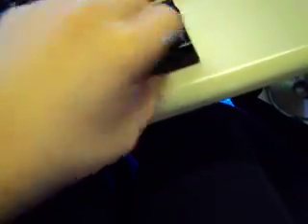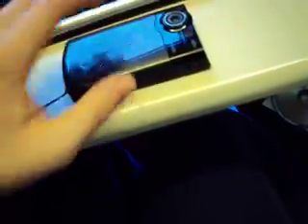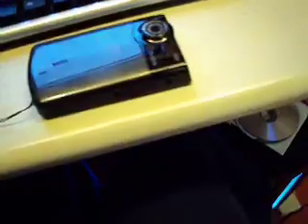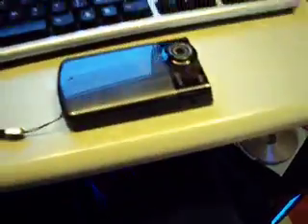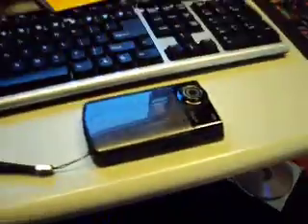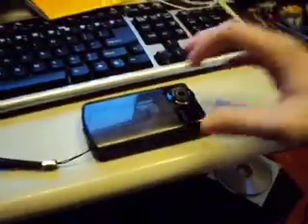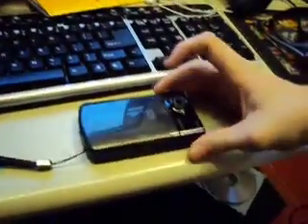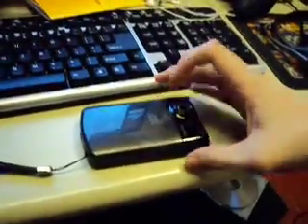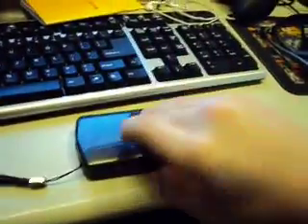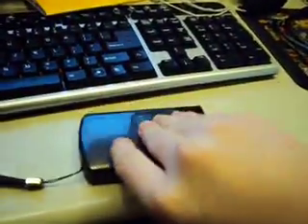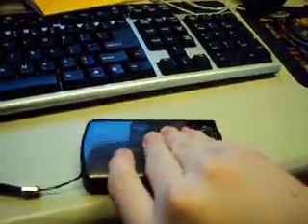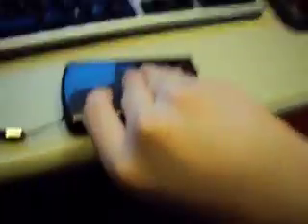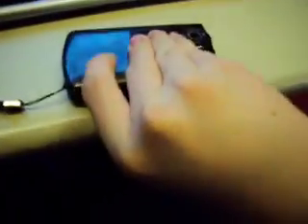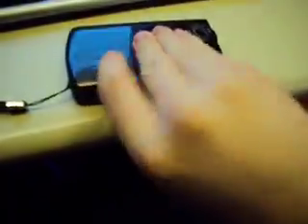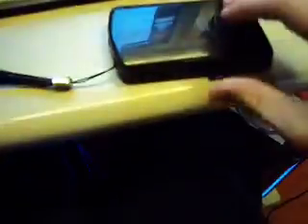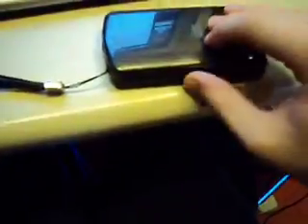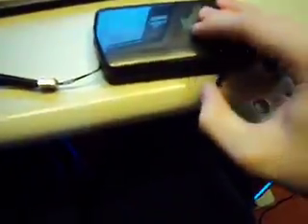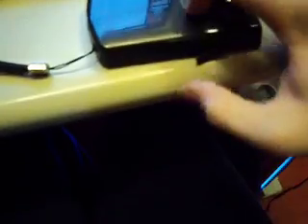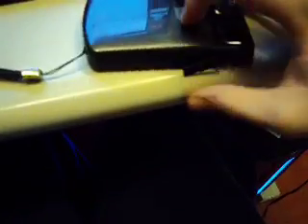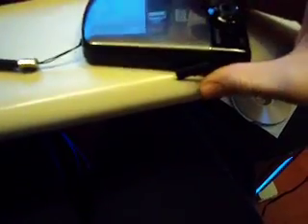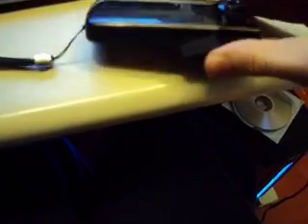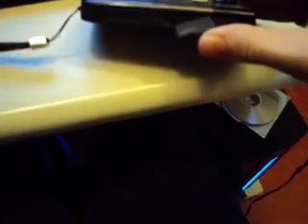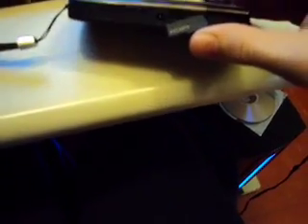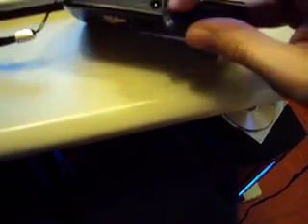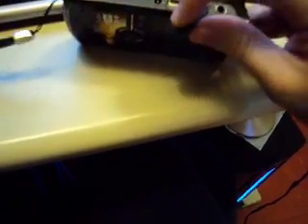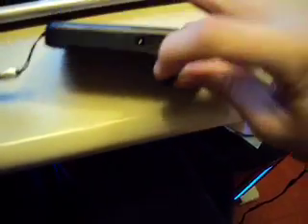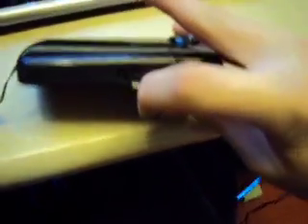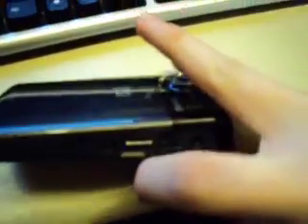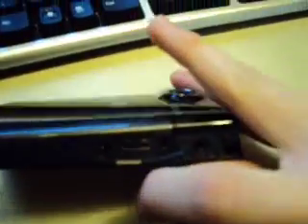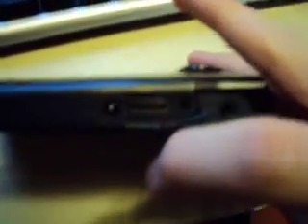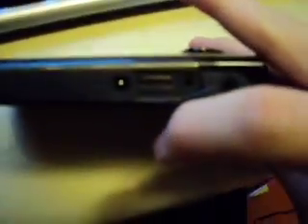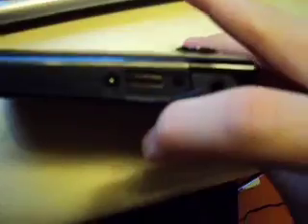Let me show you some of the external ports and stuff. There's an HDMI connector here — you plug a cable into that, right there.